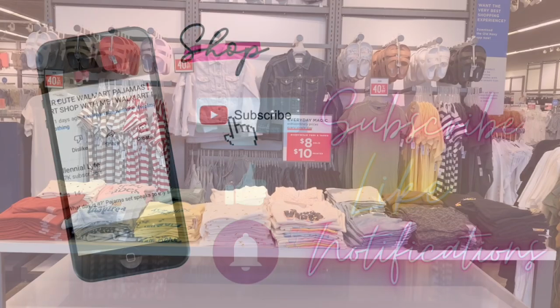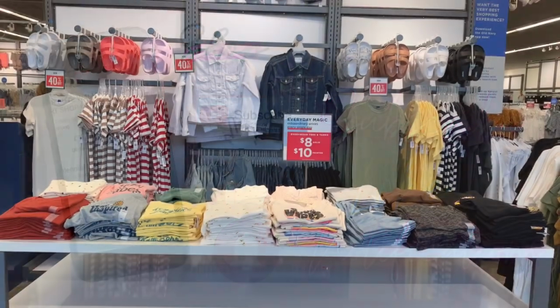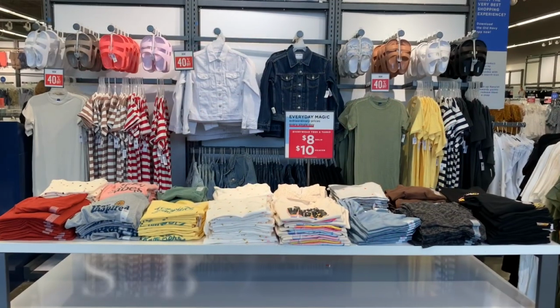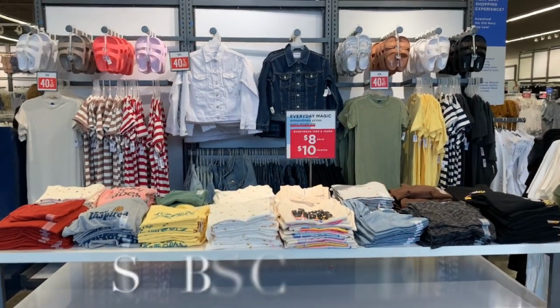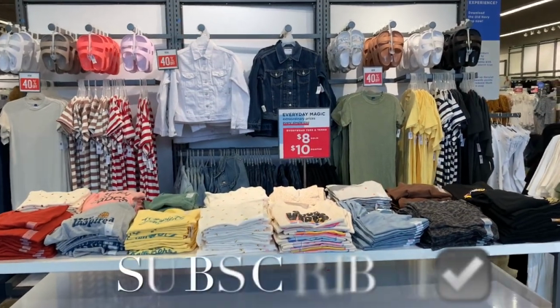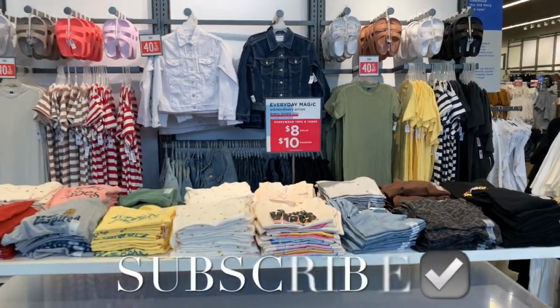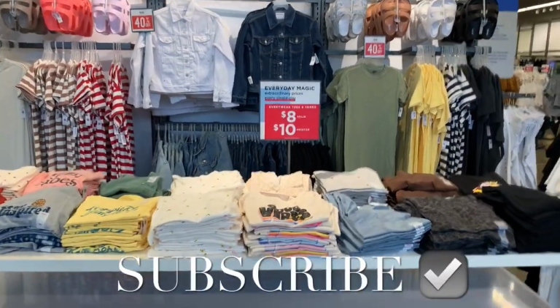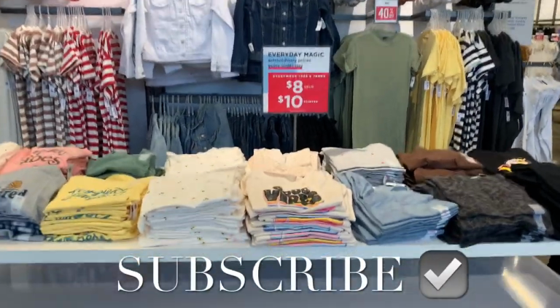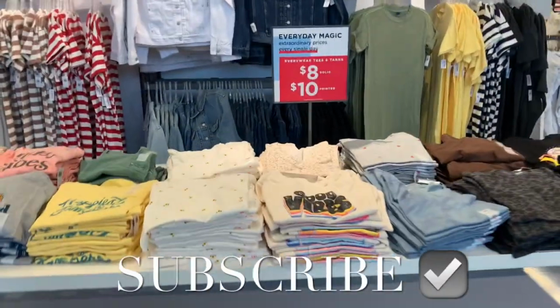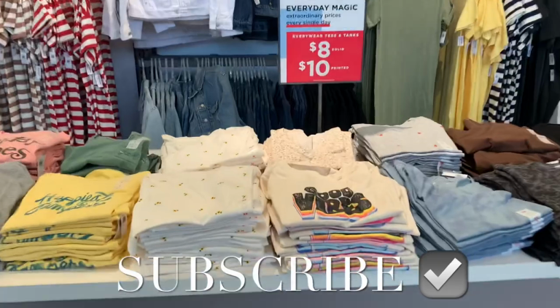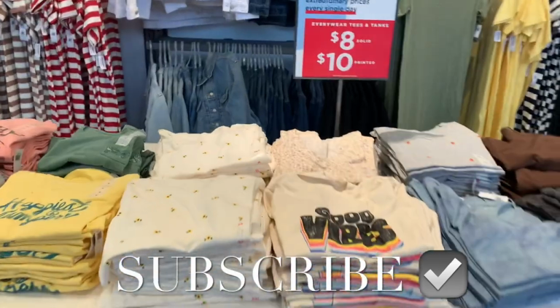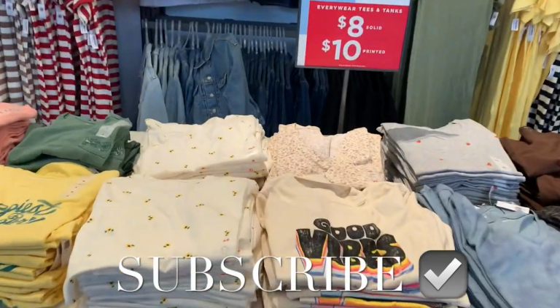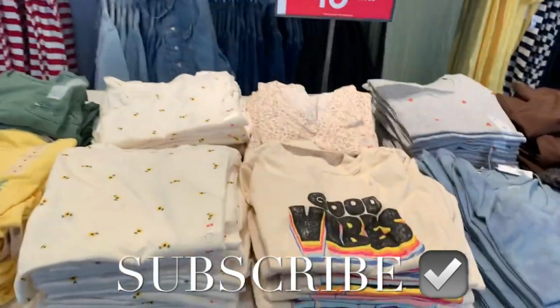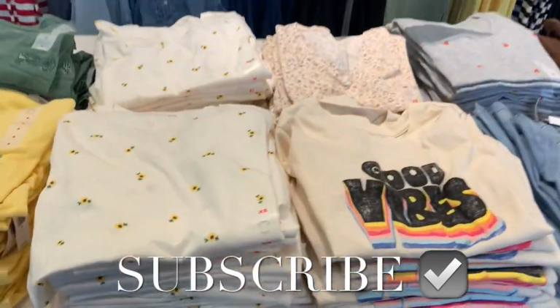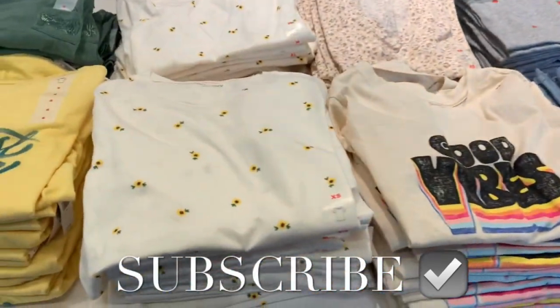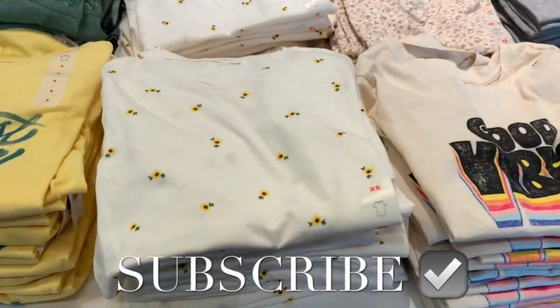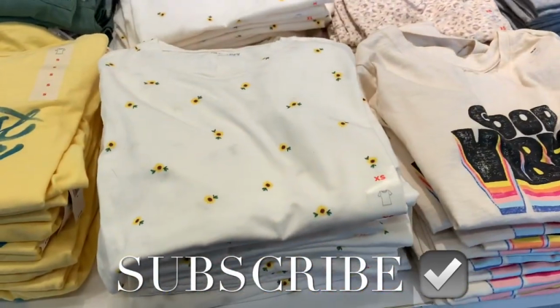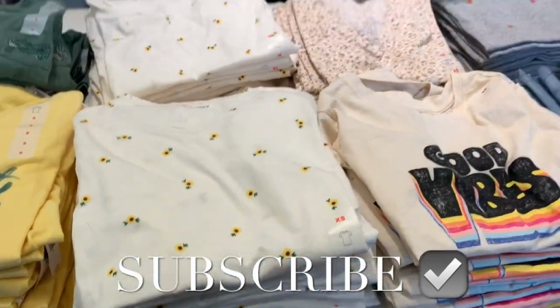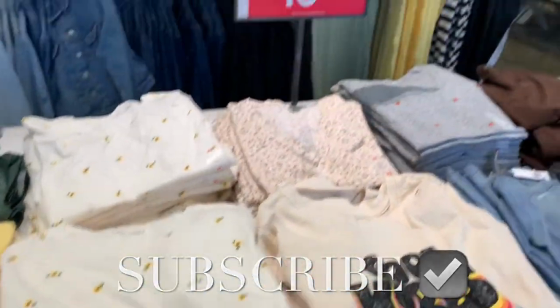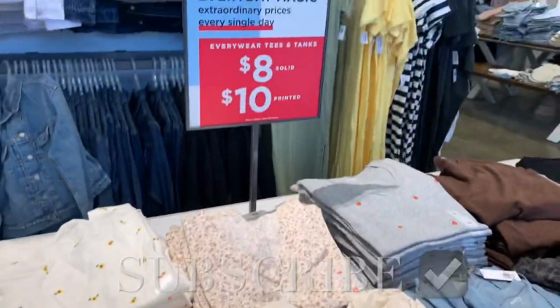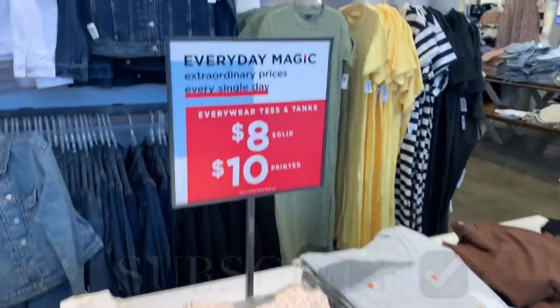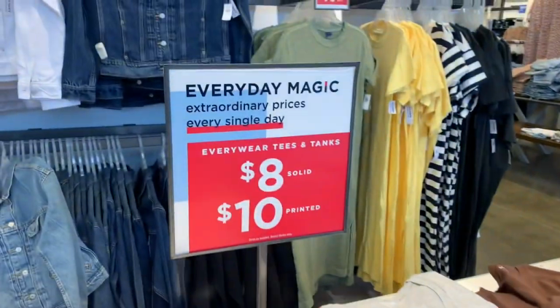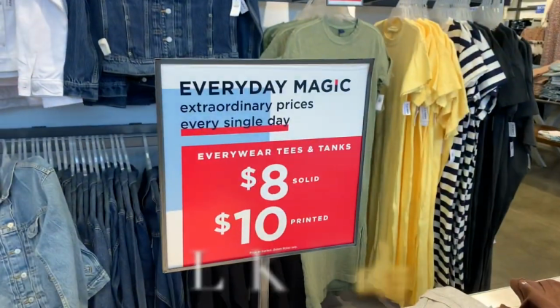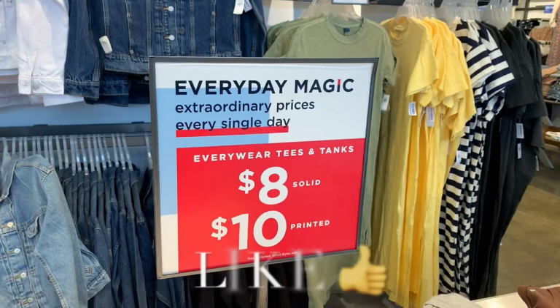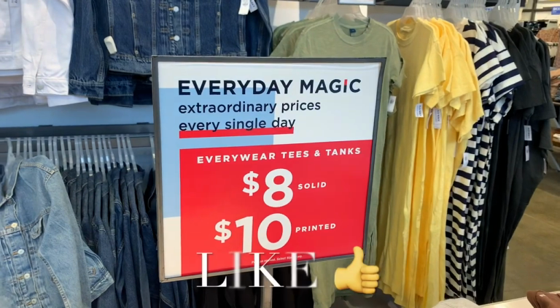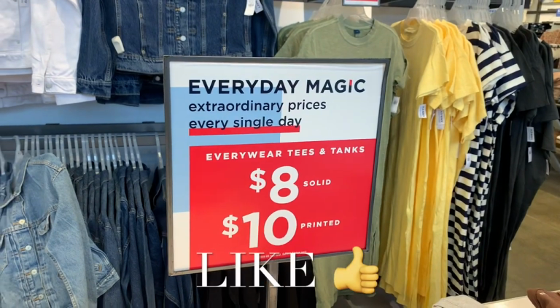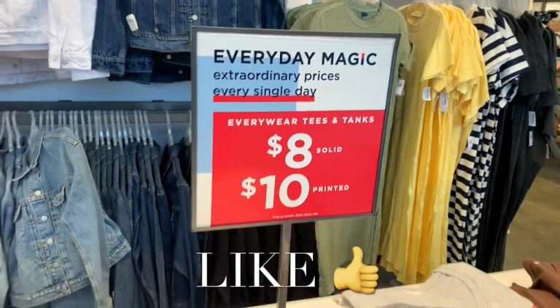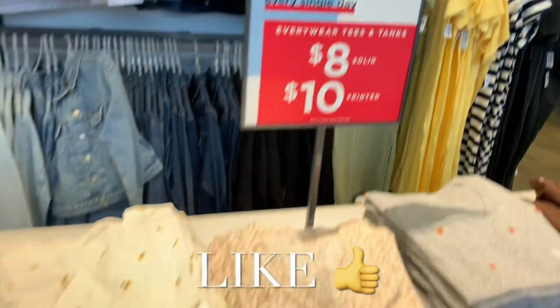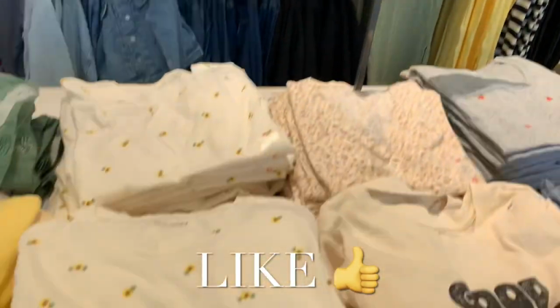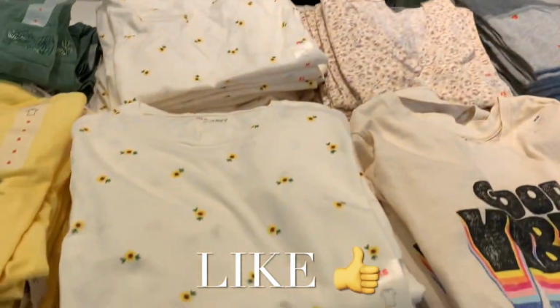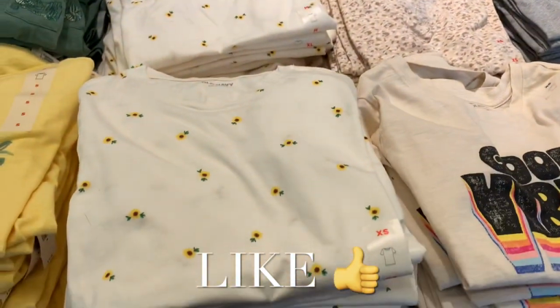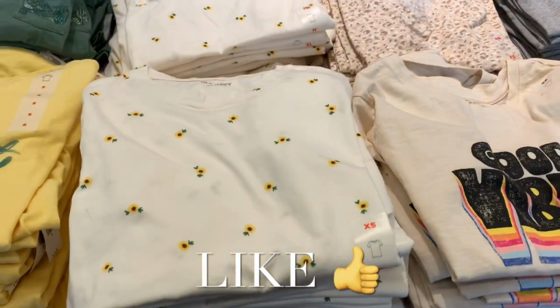Hey, welcome back to my channel. I'm finally back at Old Navy — I'm so excited, it's been way too long. They have all these tees here — they have an $8 solid and $10 printed.